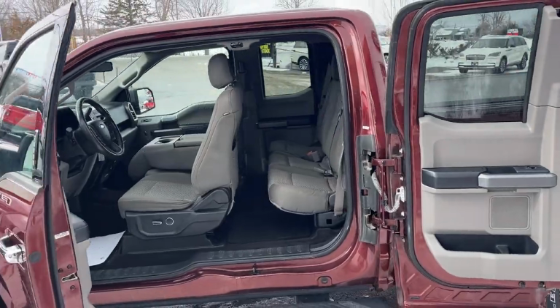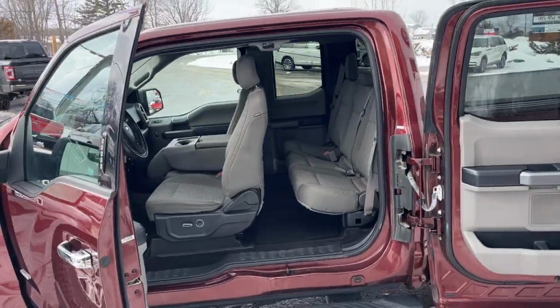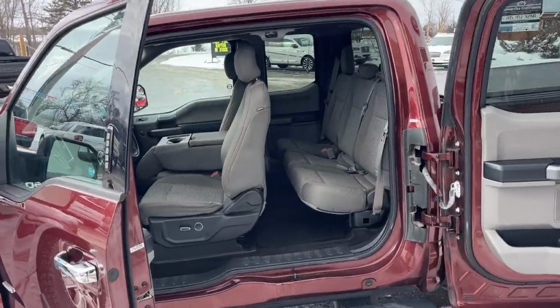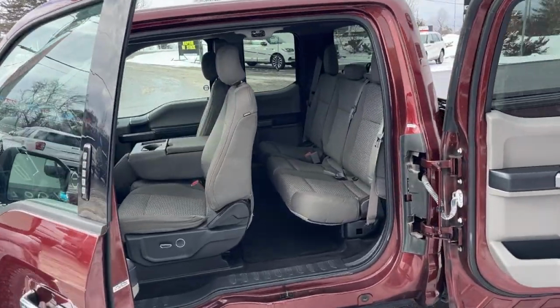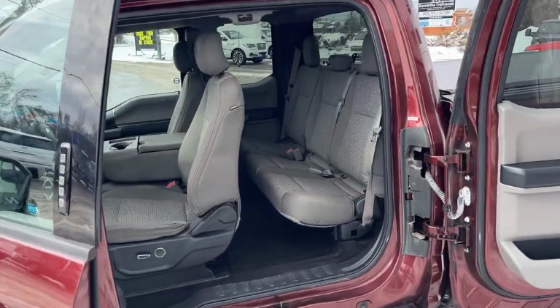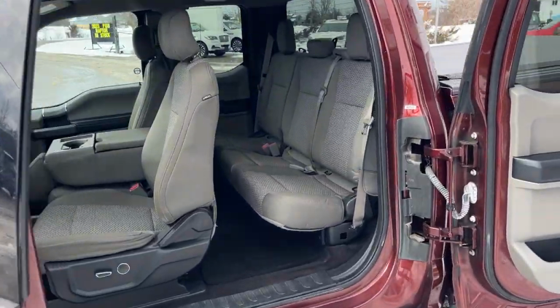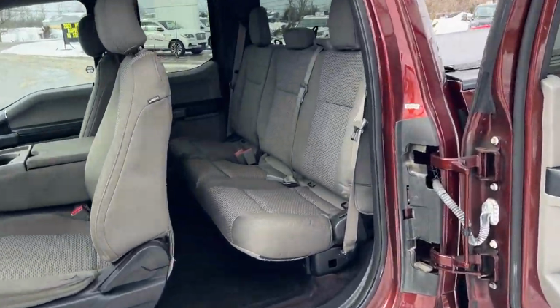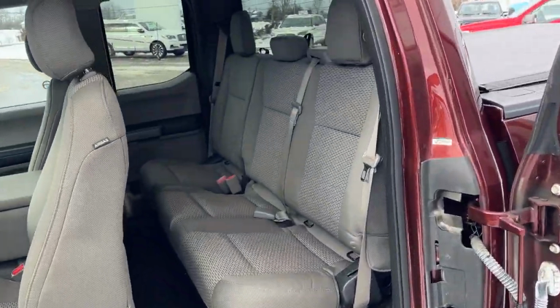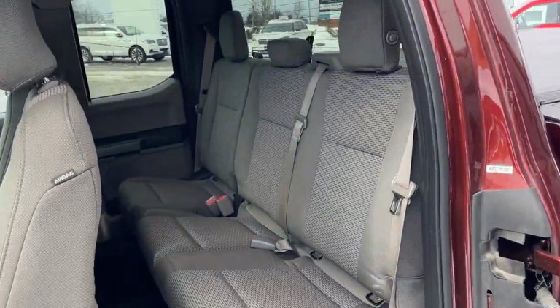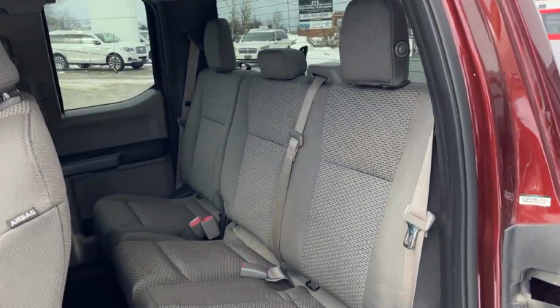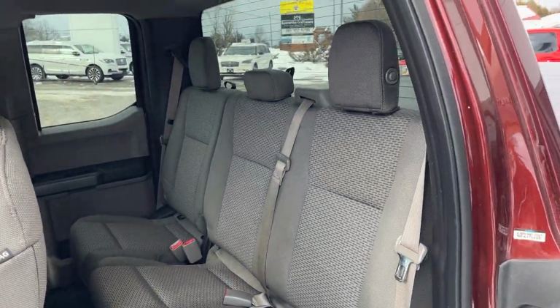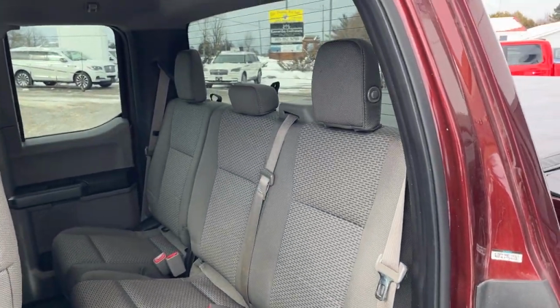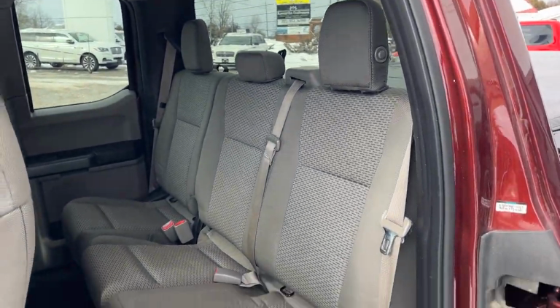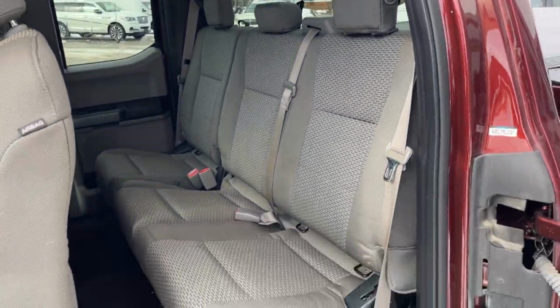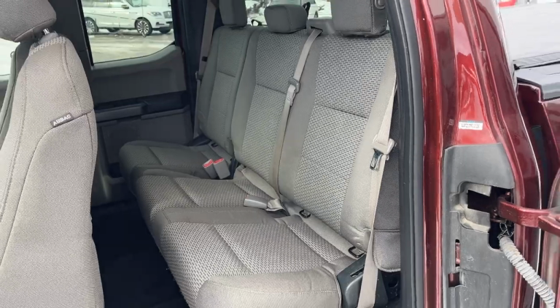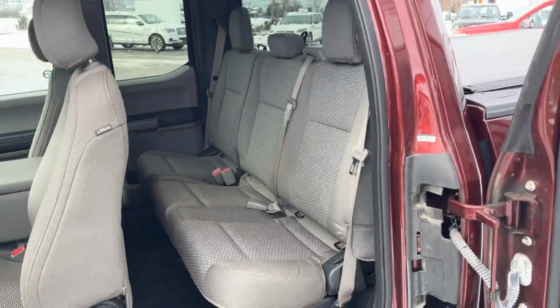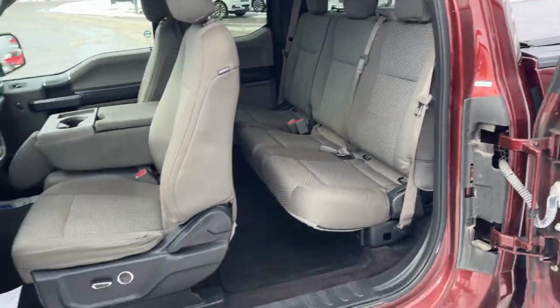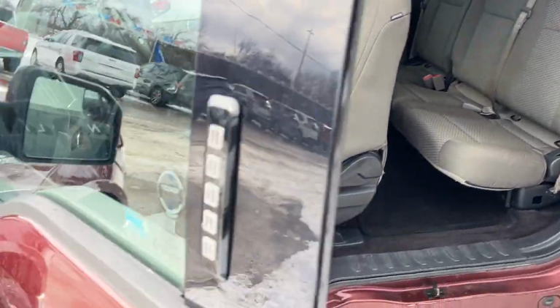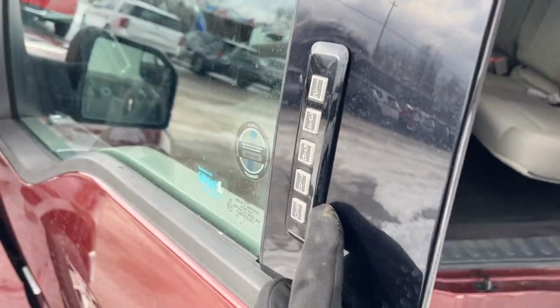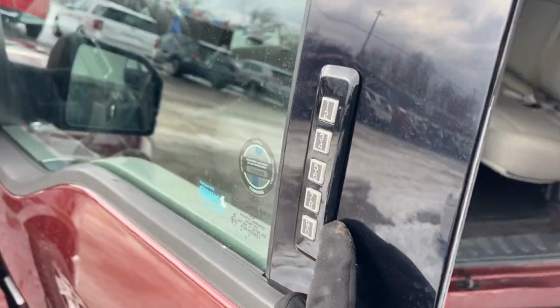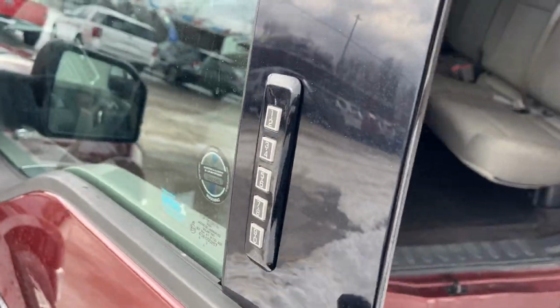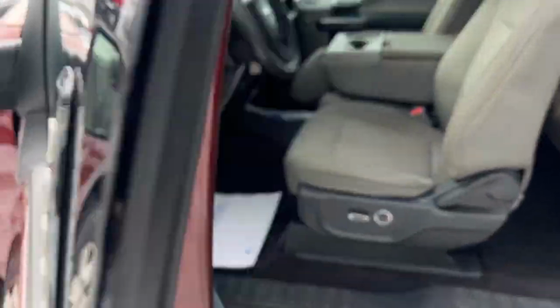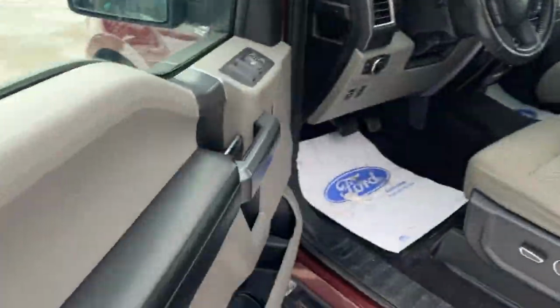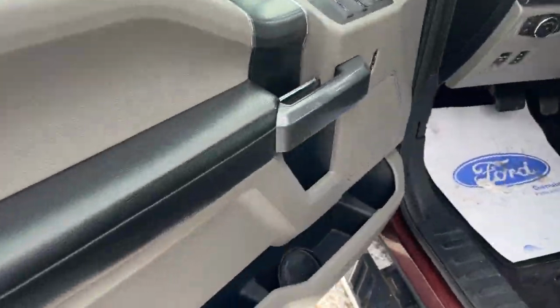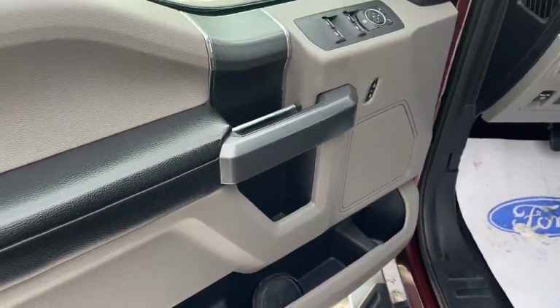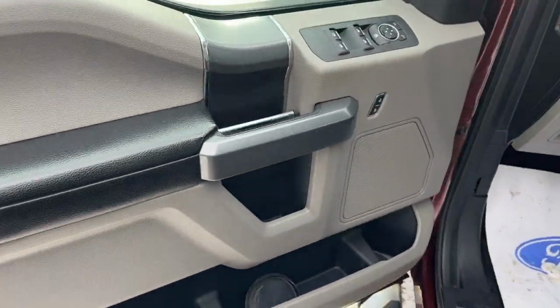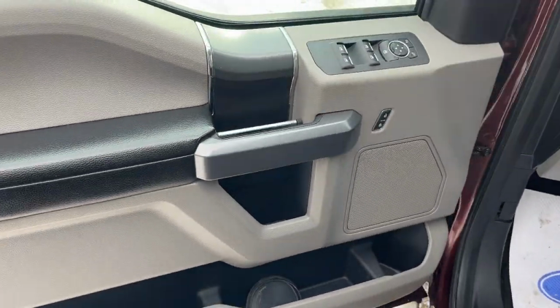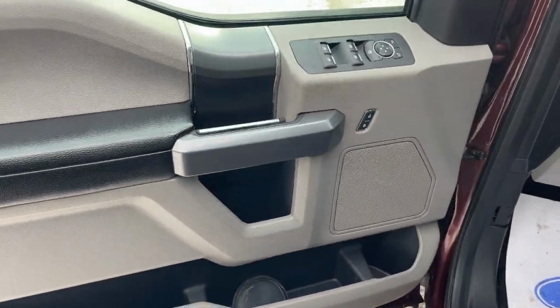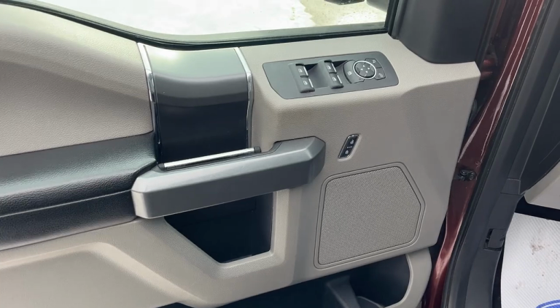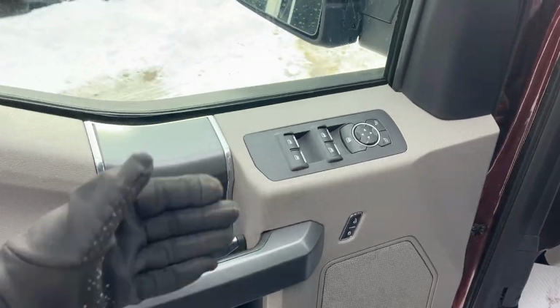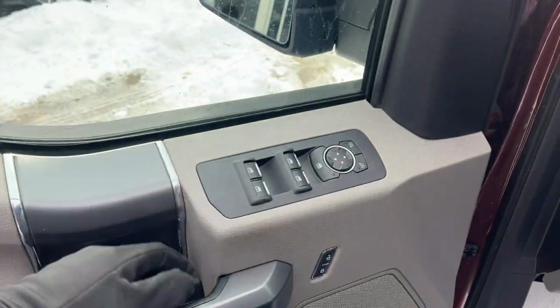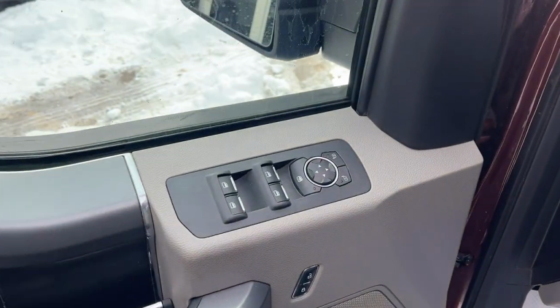Coming around to the interior, you do have that fully opening rear door, and this actually seats six passengers. You have a gray cloth interior with no tears, keyless entry, and plenty of storage in the driver and passenger doors.